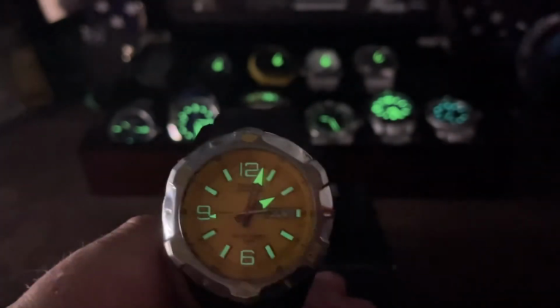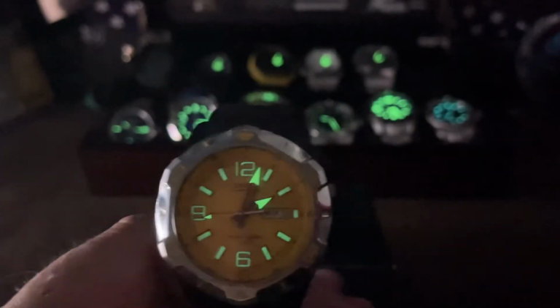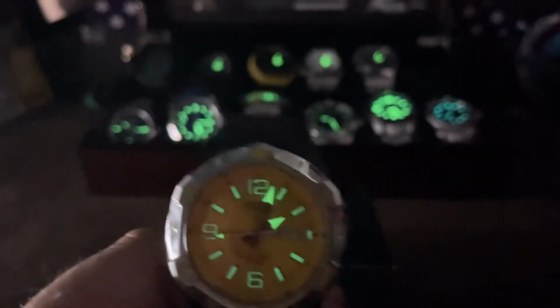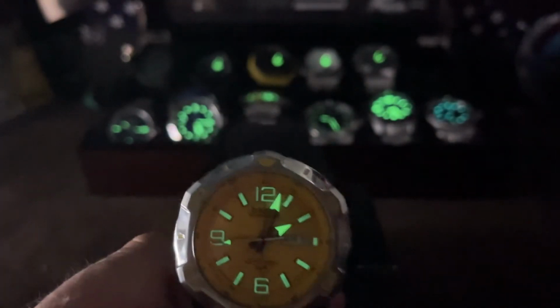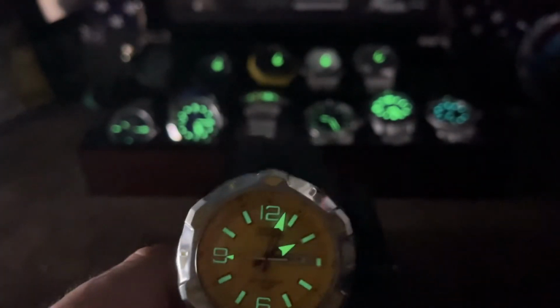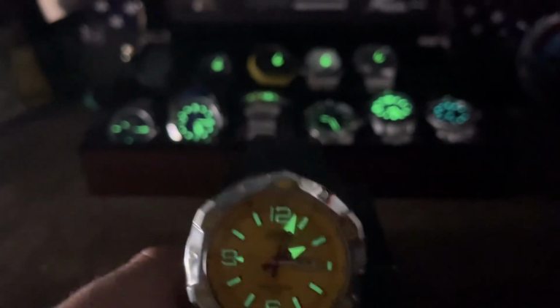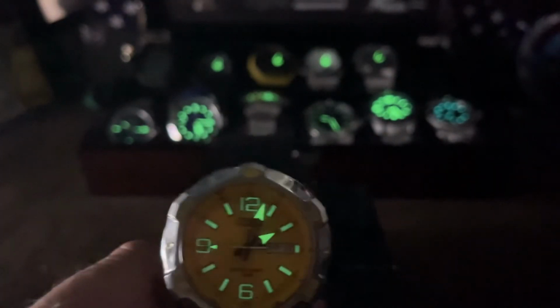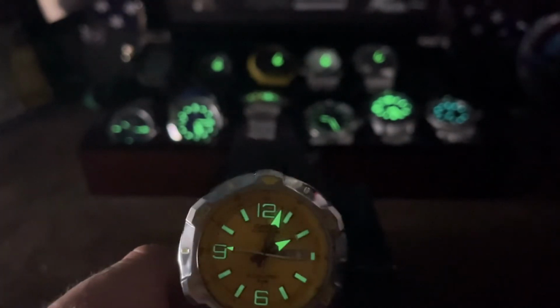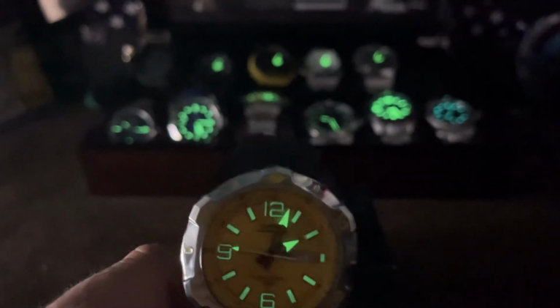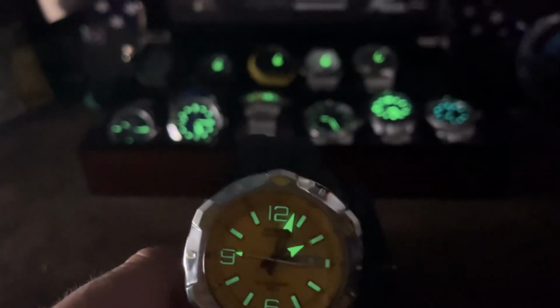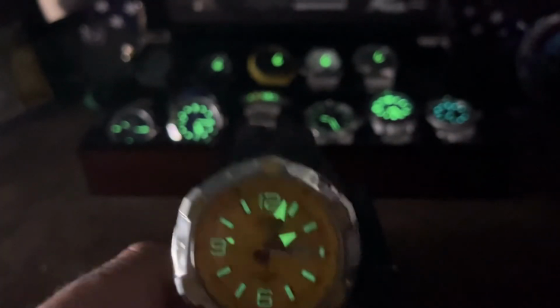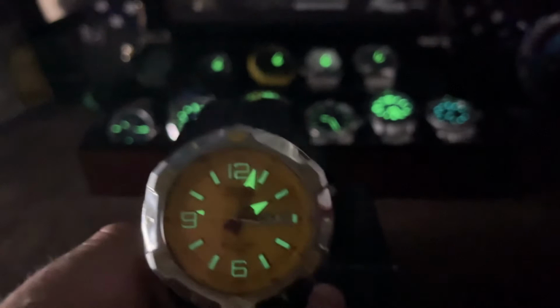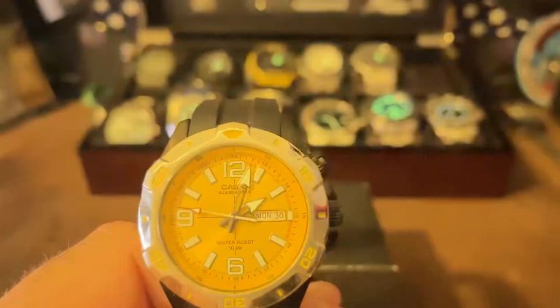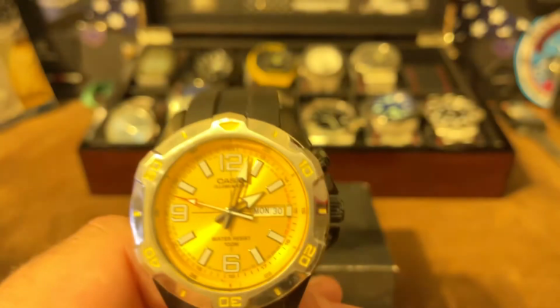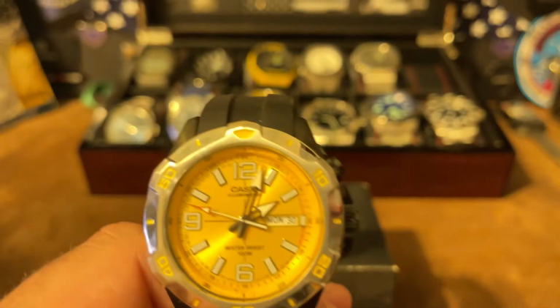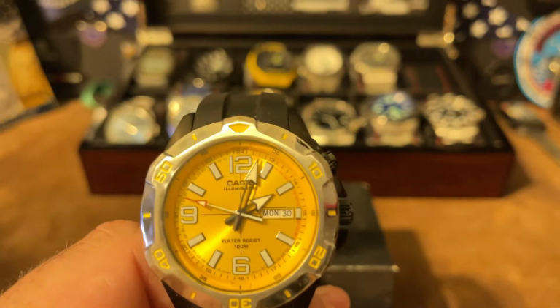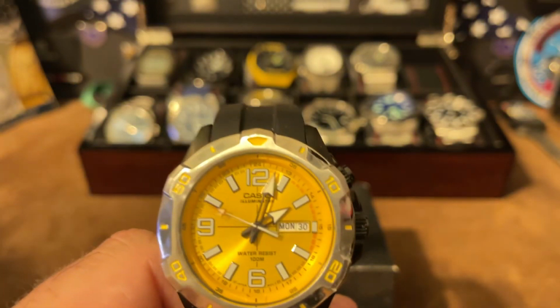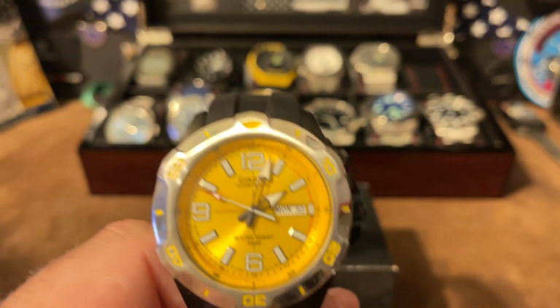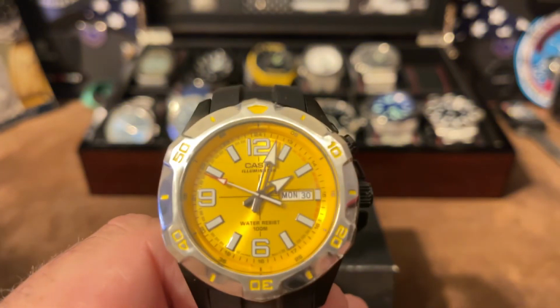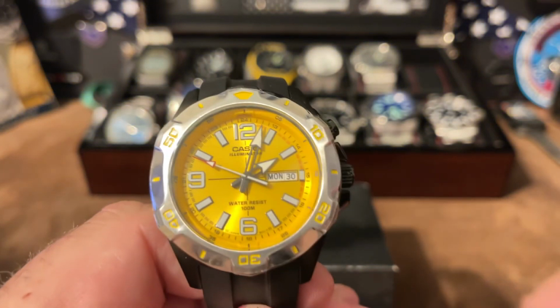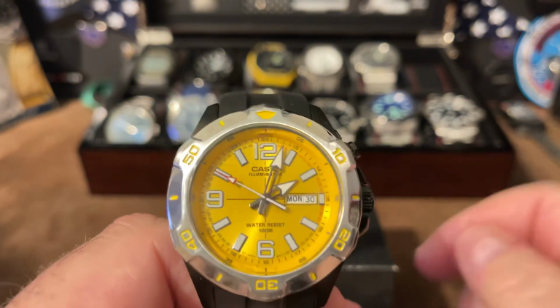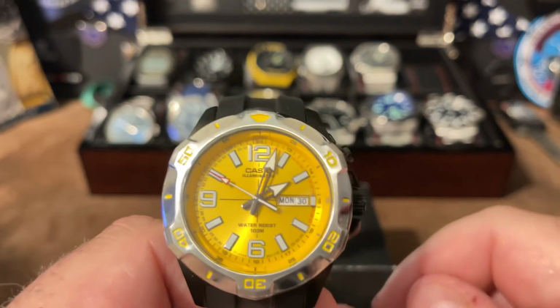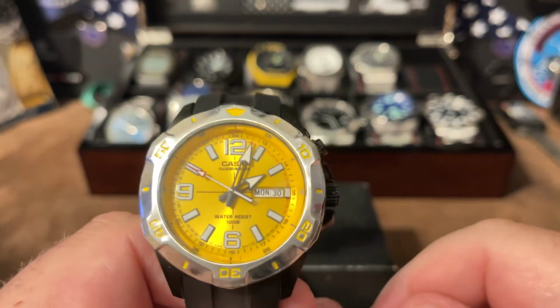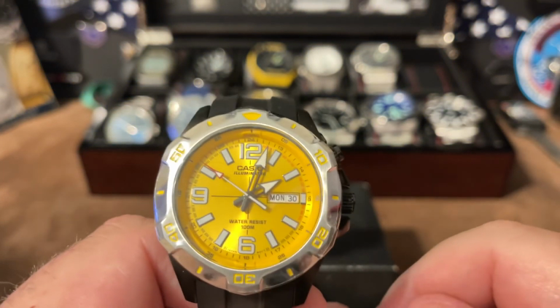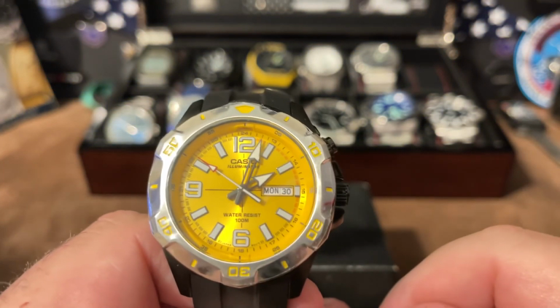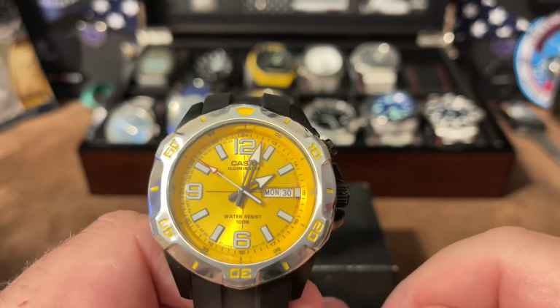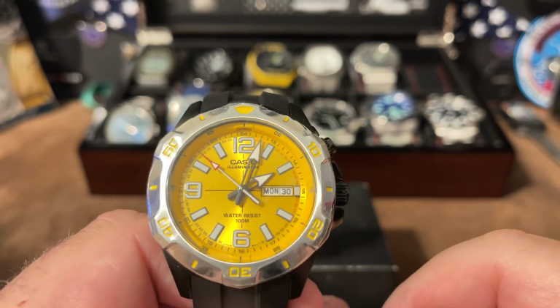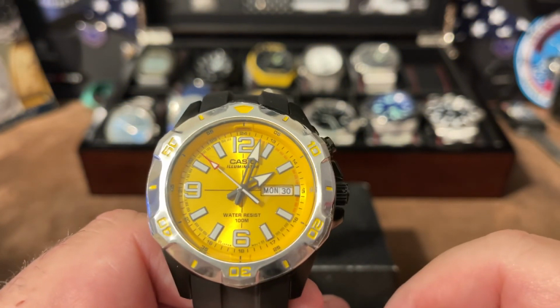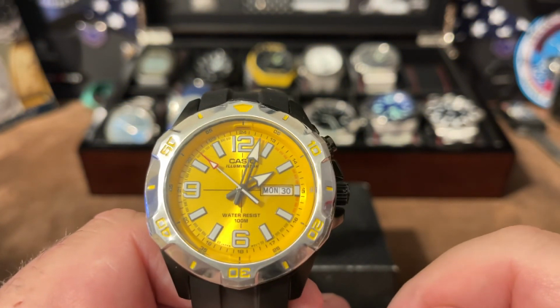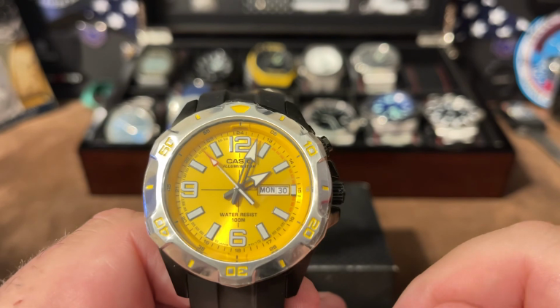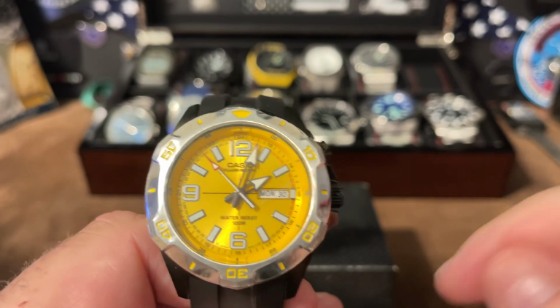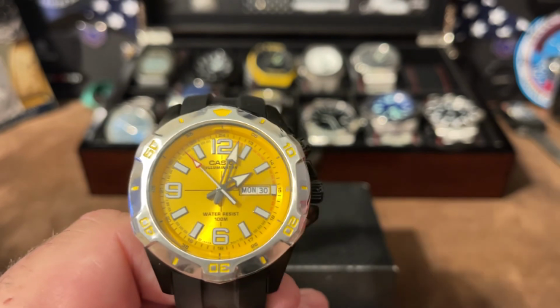If anybody wants one of these, just search eBay for Casio and yellow — it comes right up. You guys have a good one, I'll catch you next time and give you a nice long review. Bye.